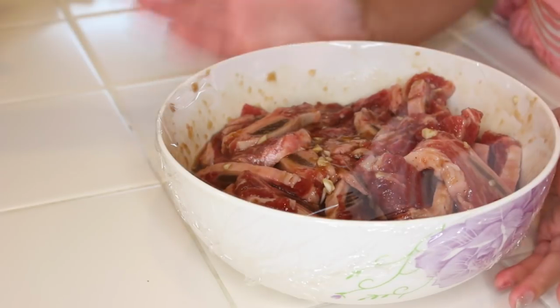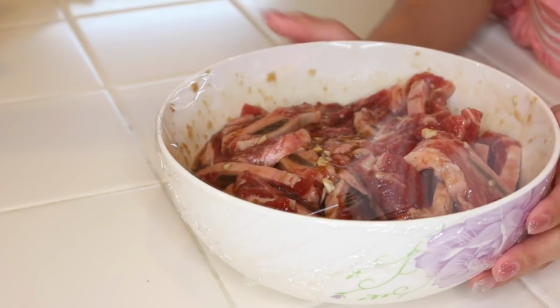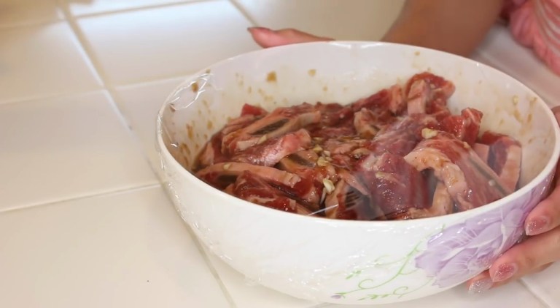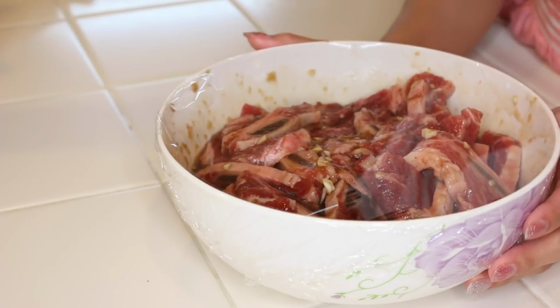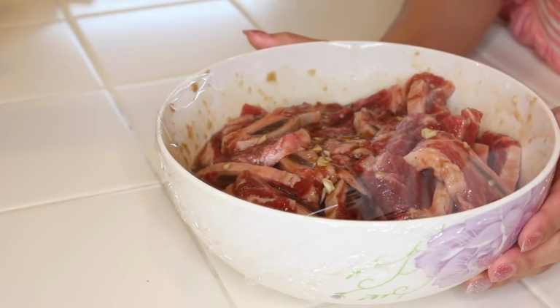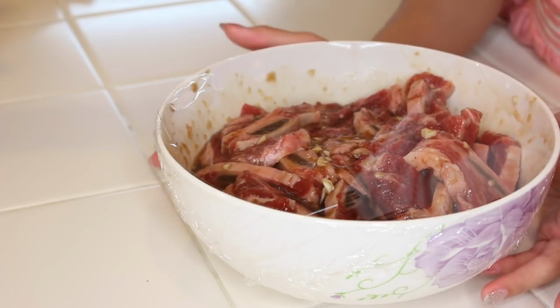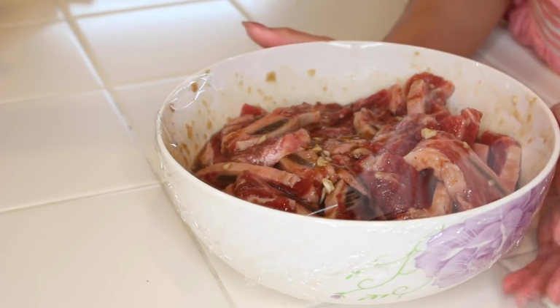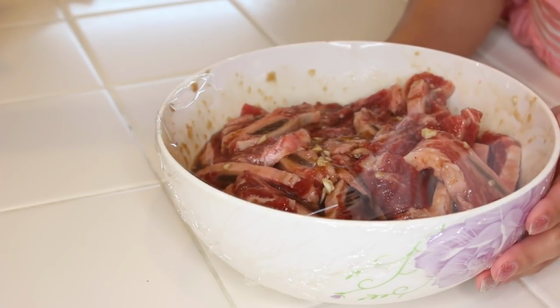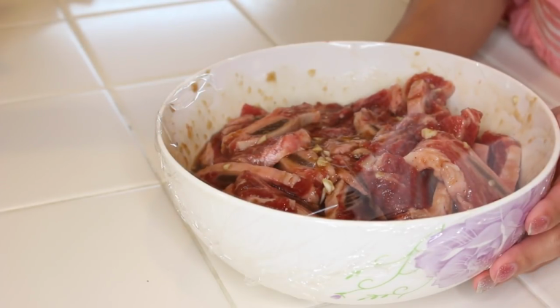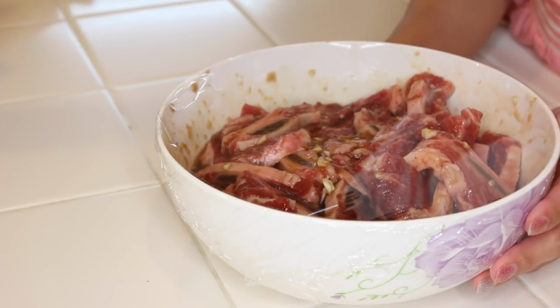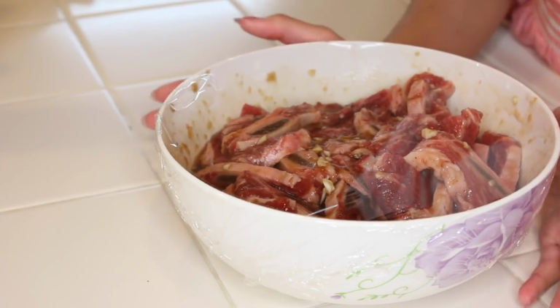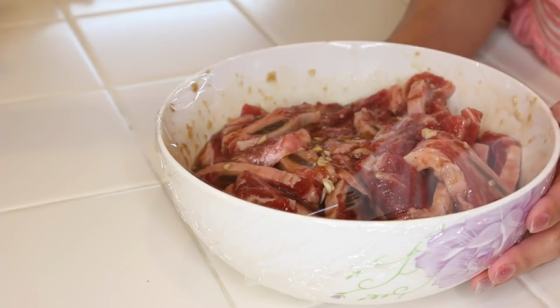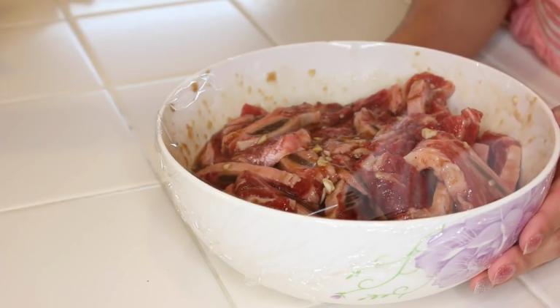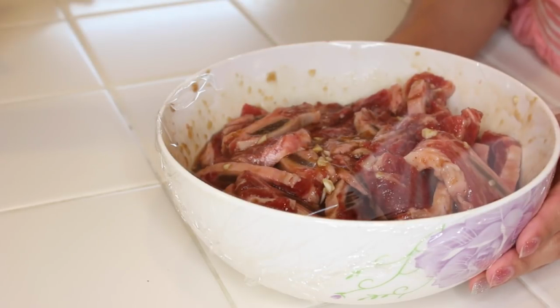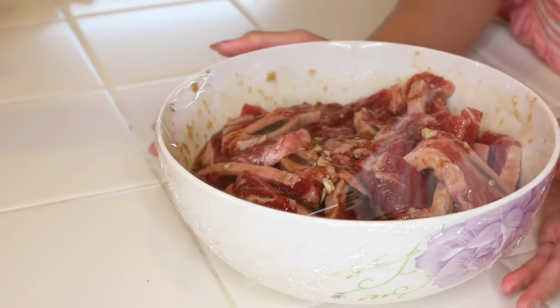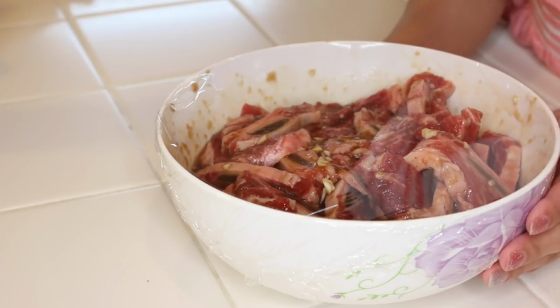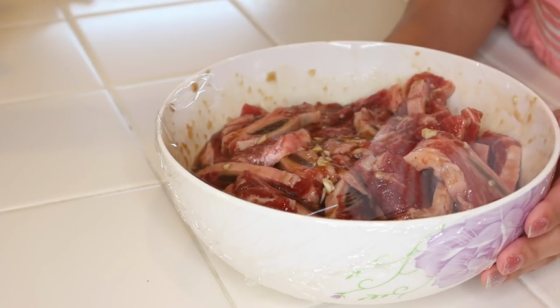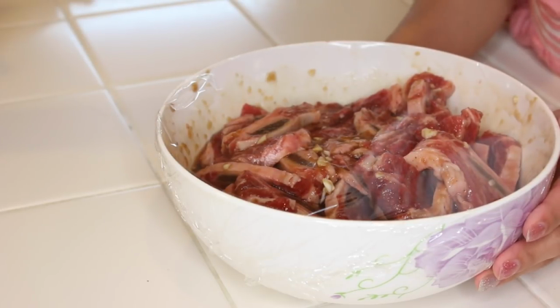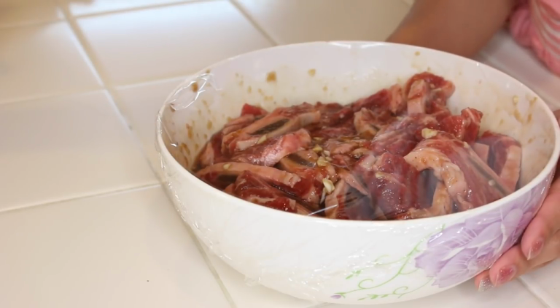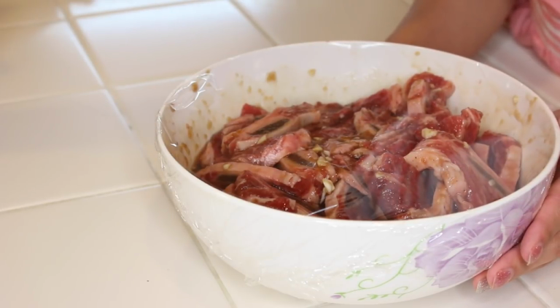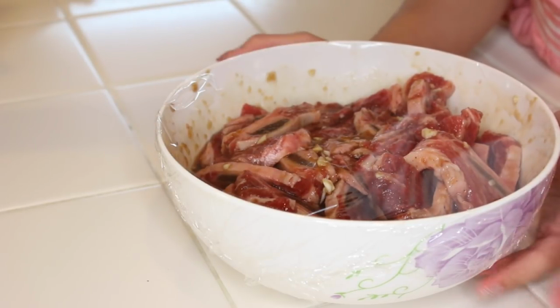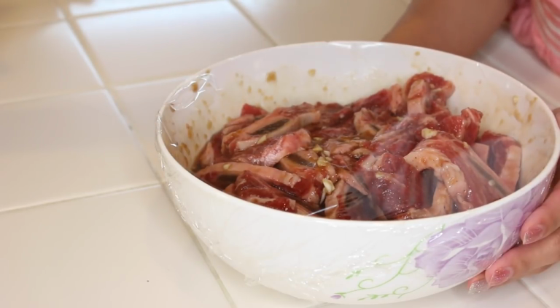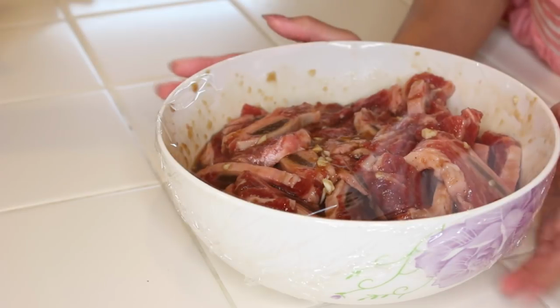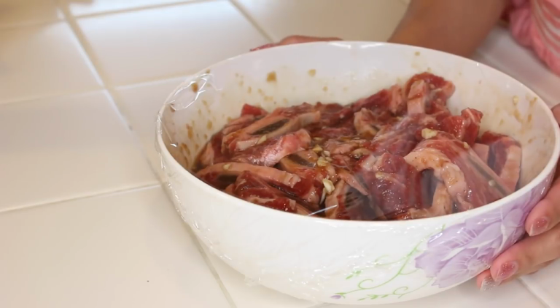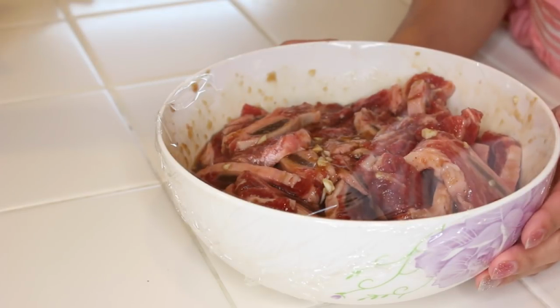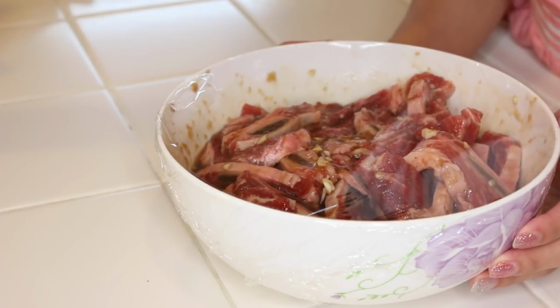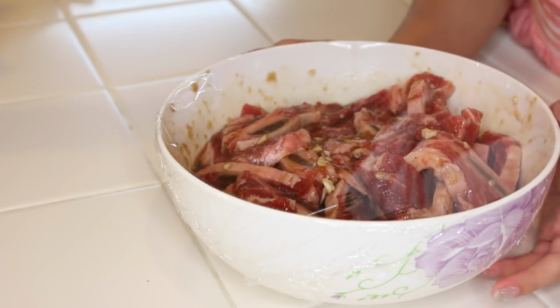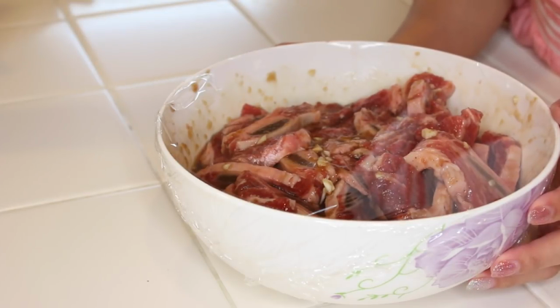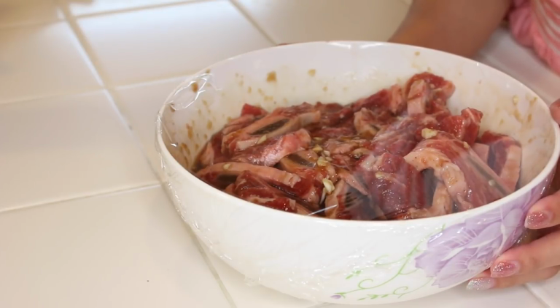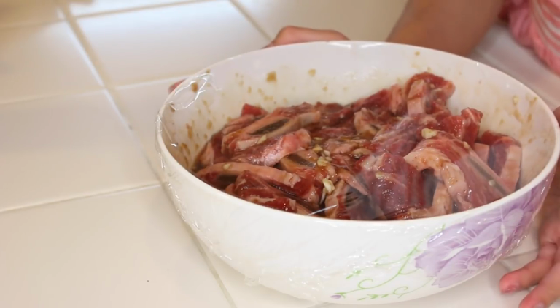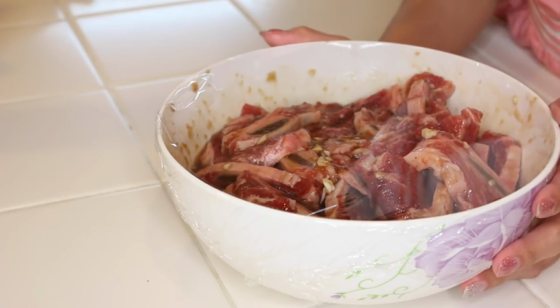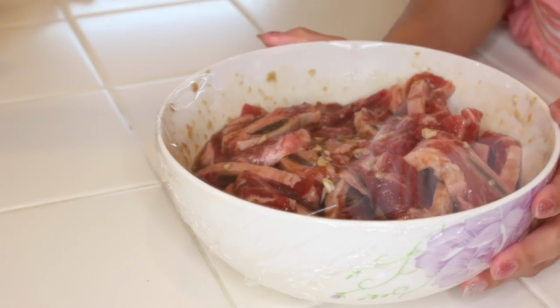But if you don't have time like me, just marinate it for as long as you can. I'm gonna pop it in the fridge and give it about three hours — or probably only two hours because my parents are gonna get off work soon. So I'm just gonna put it in the fridge for about two hours and take it out to cook.